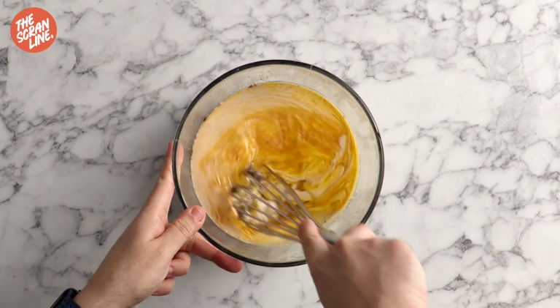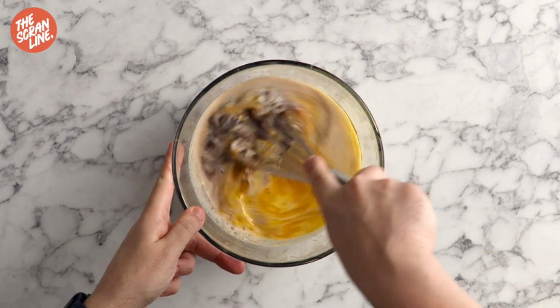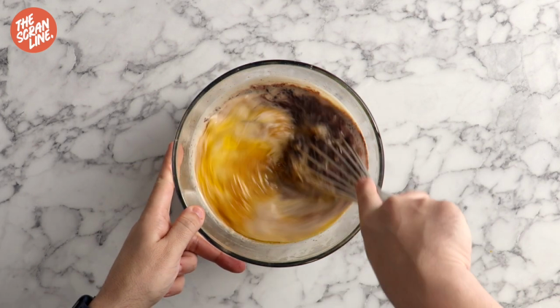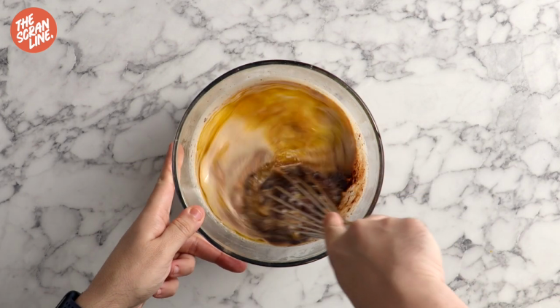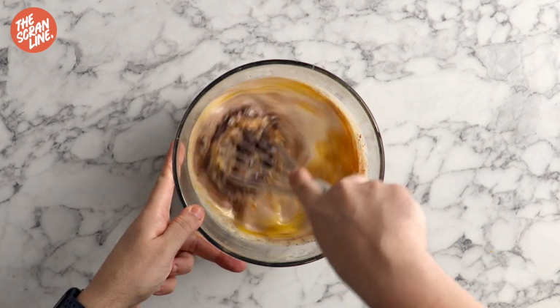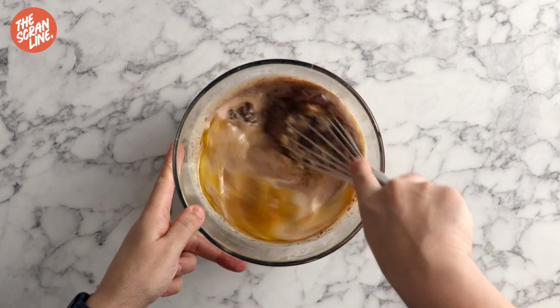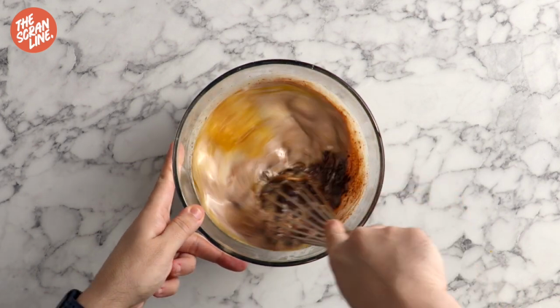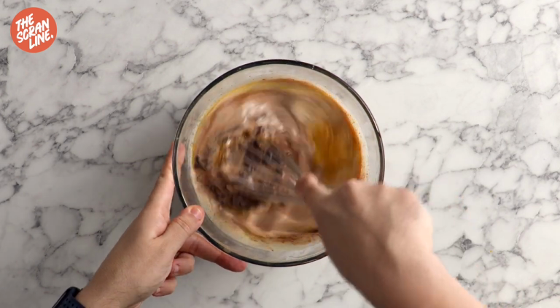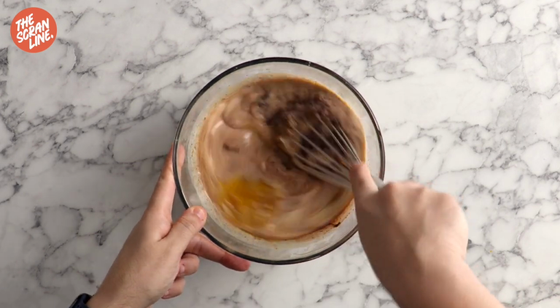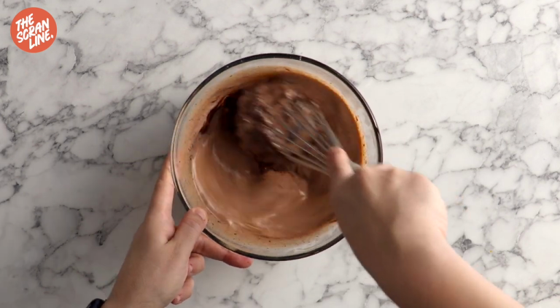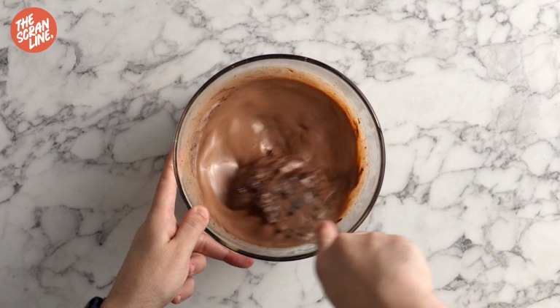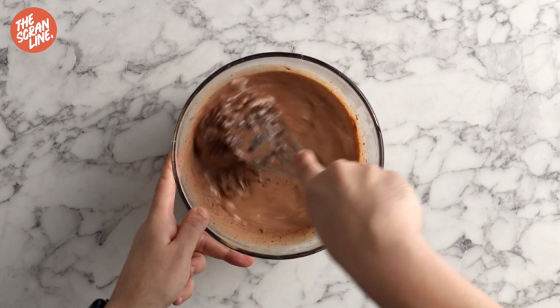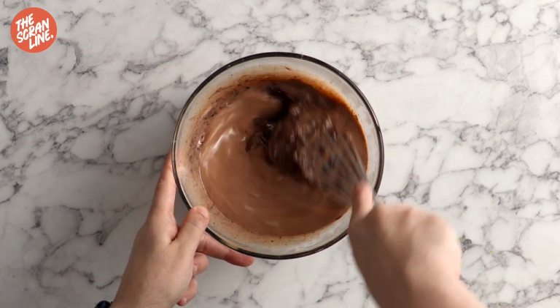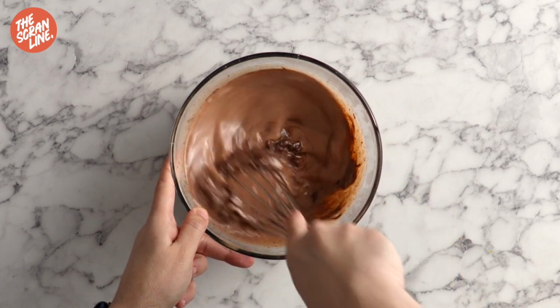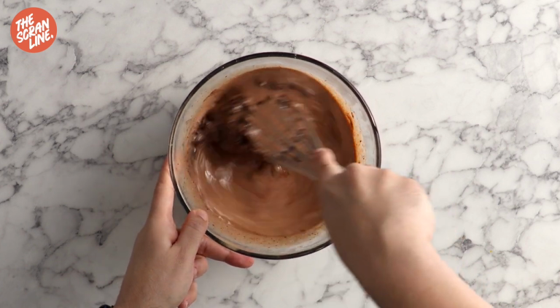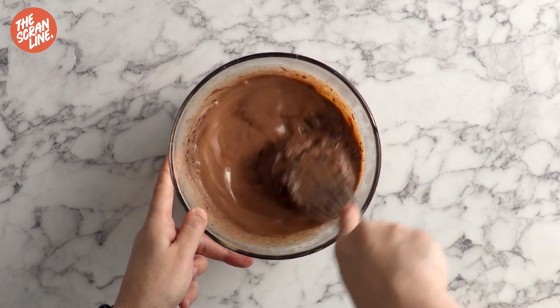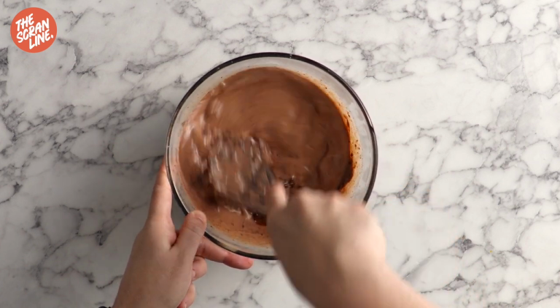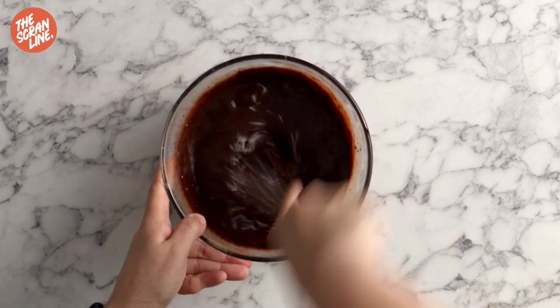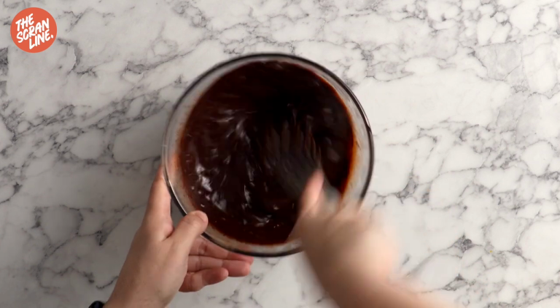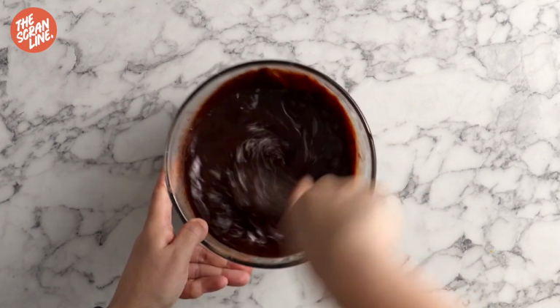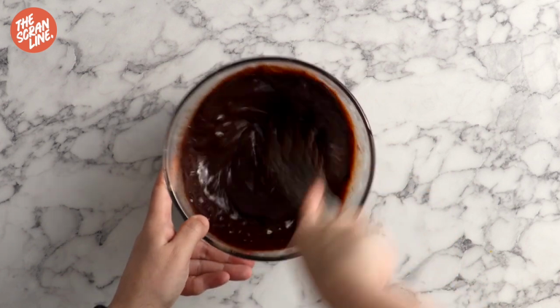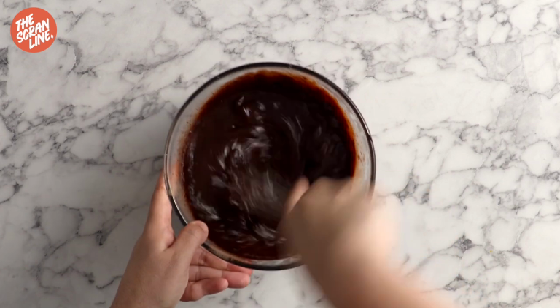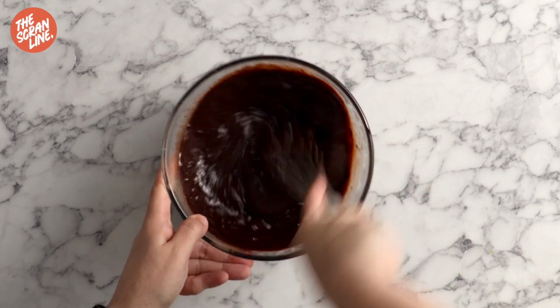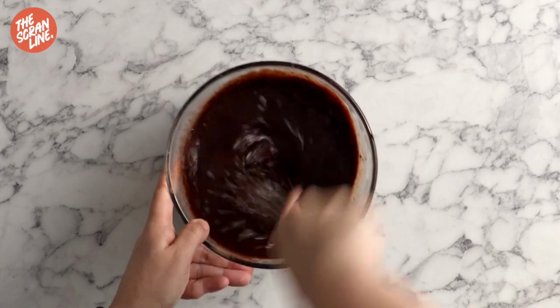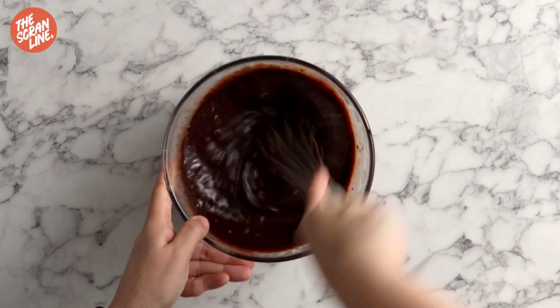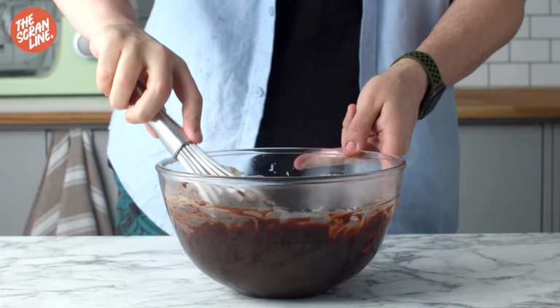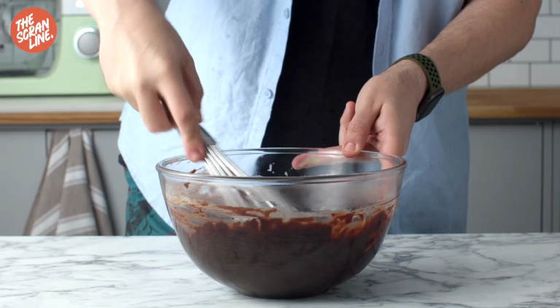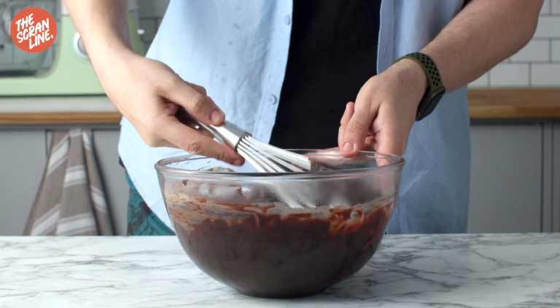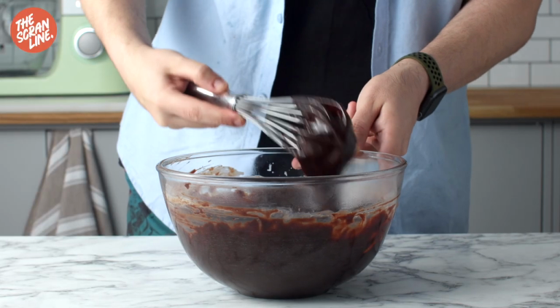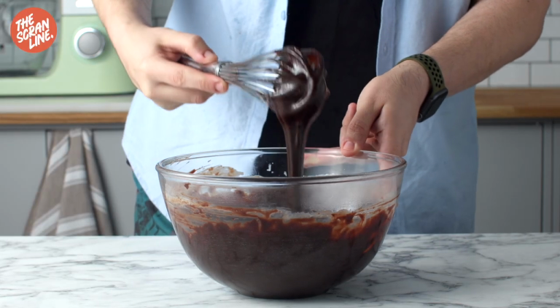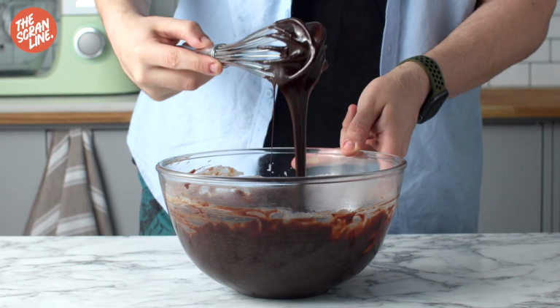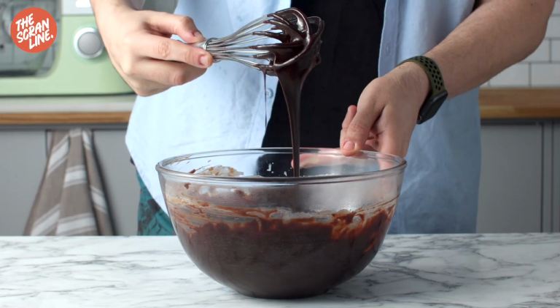Get a whisk and whisk it — not too vigorously, you don't want to aerate this. But then it's honestly, look at that, it's incredible. After it's been mixed together, it's so great.